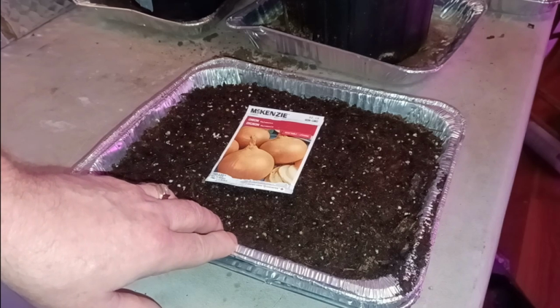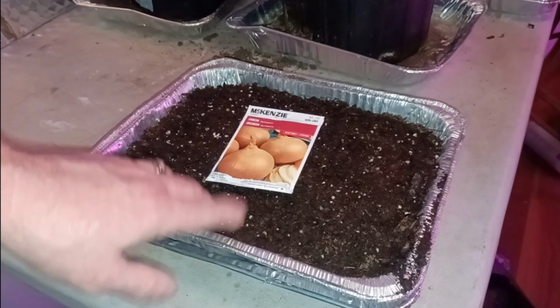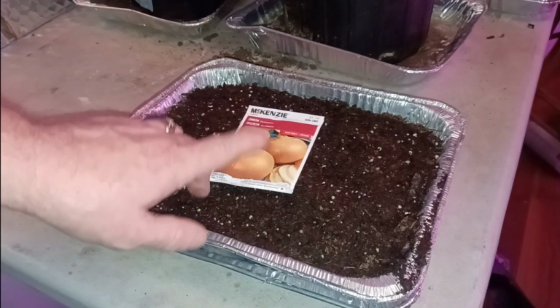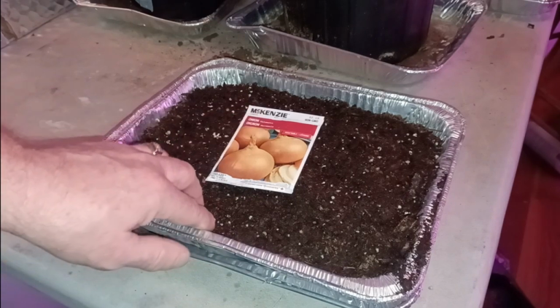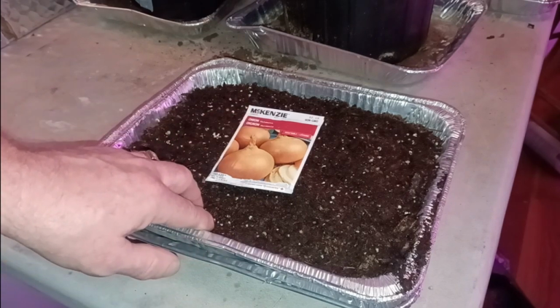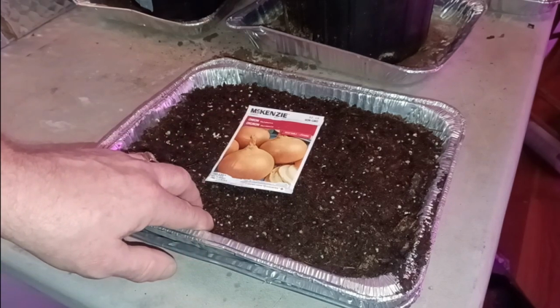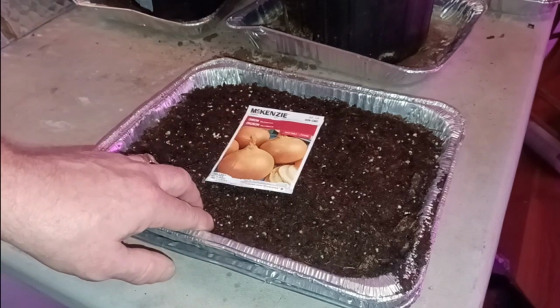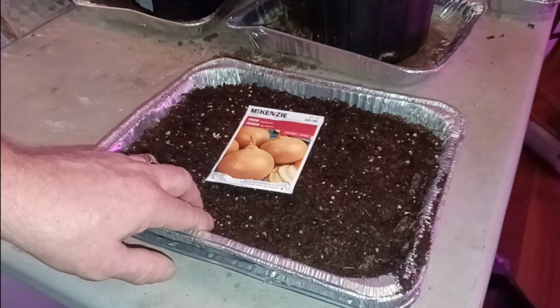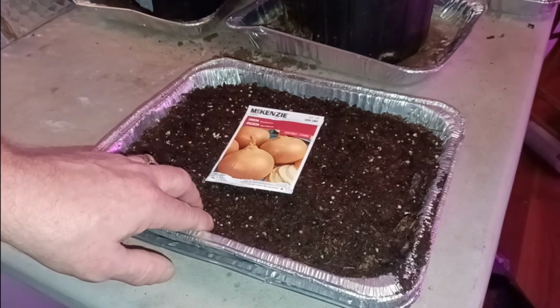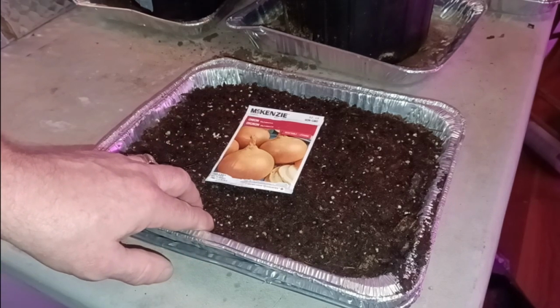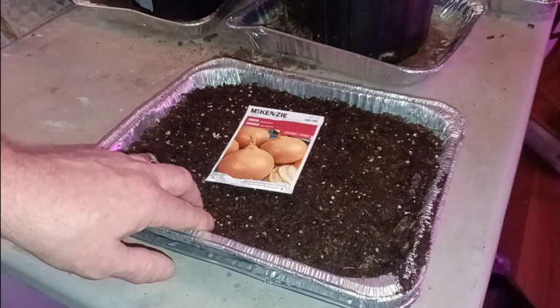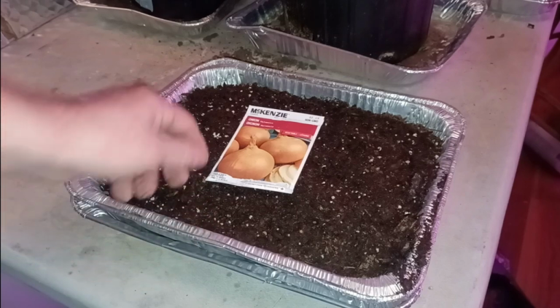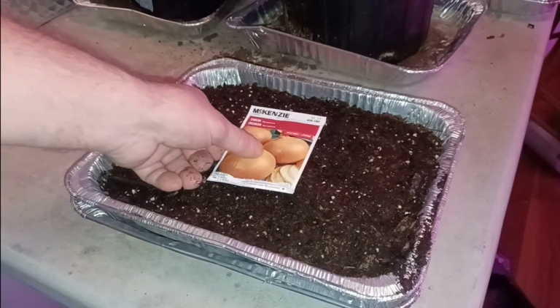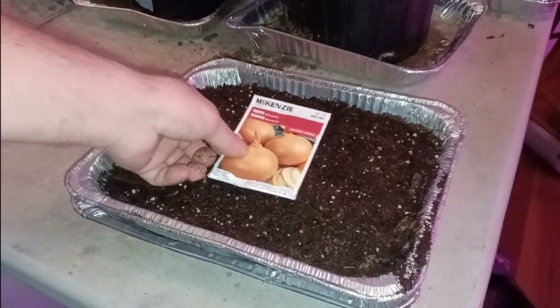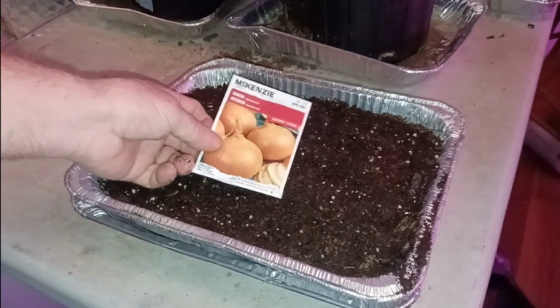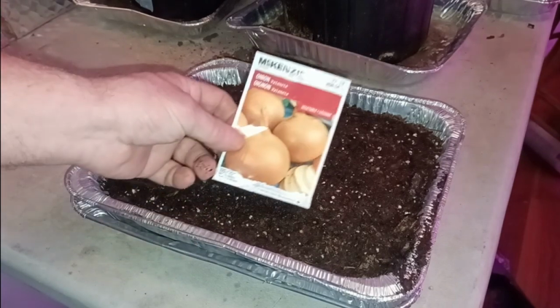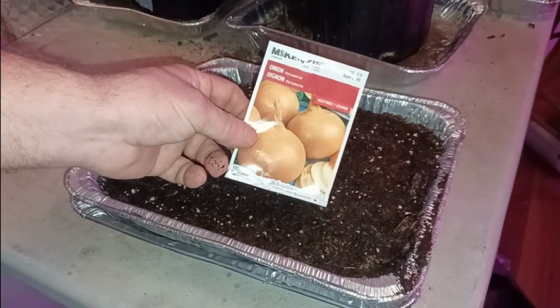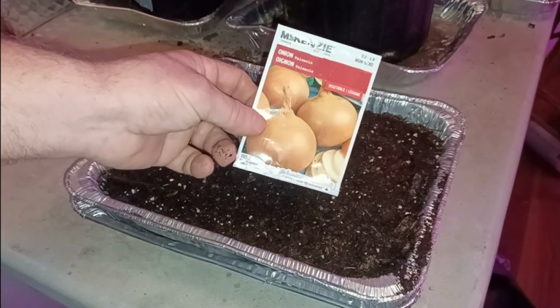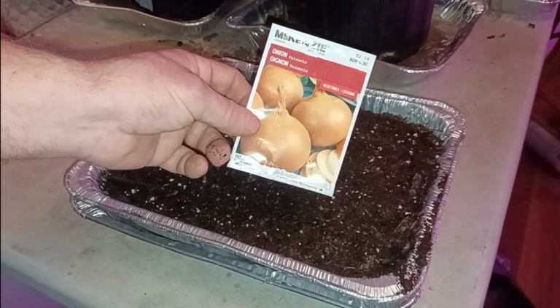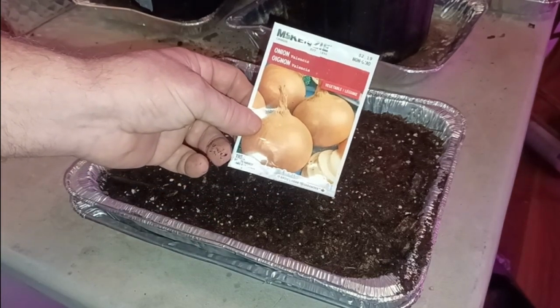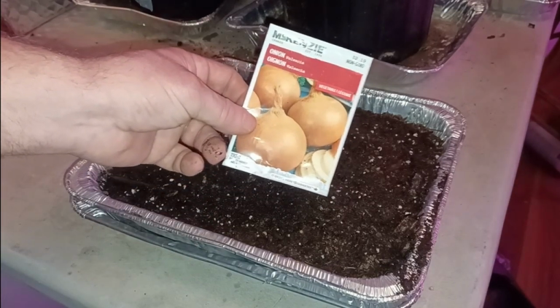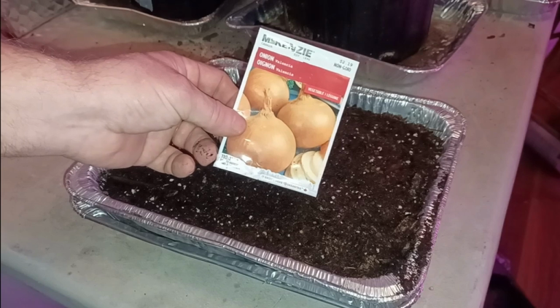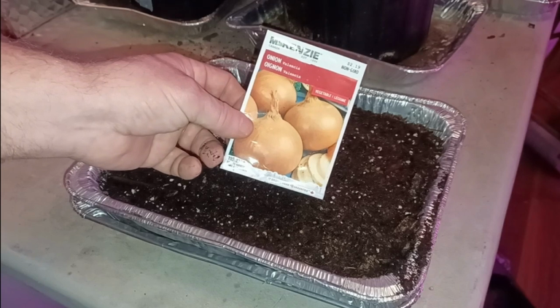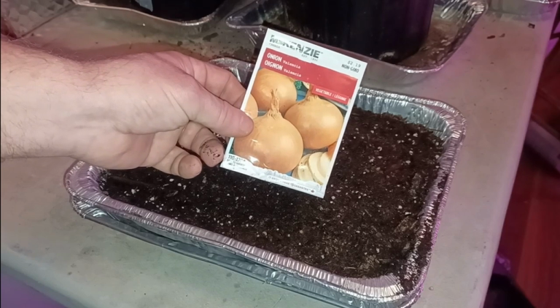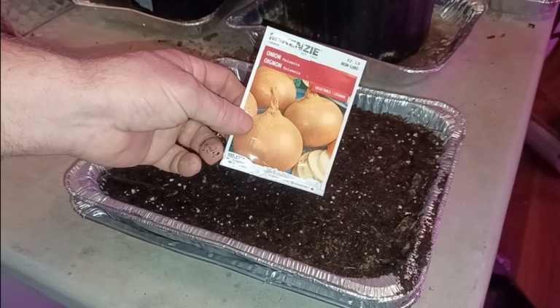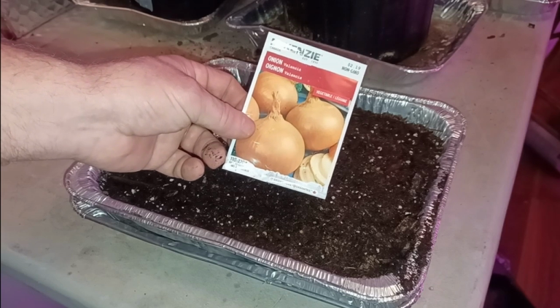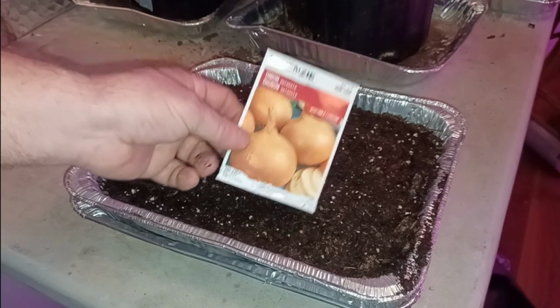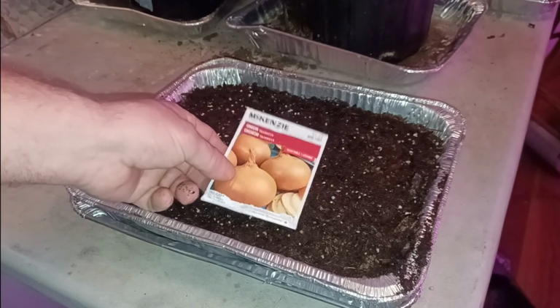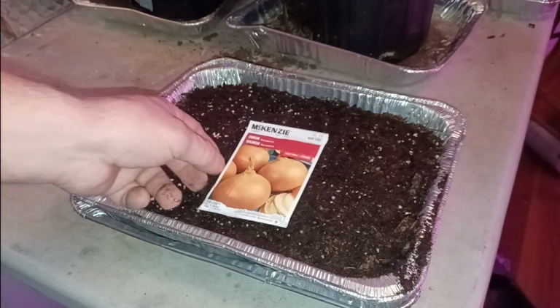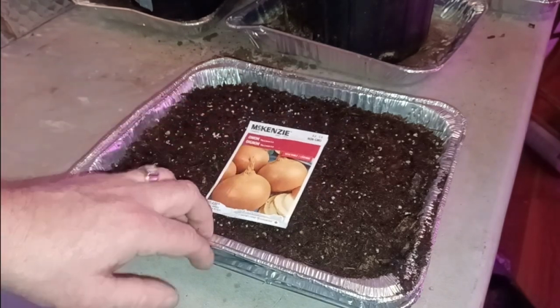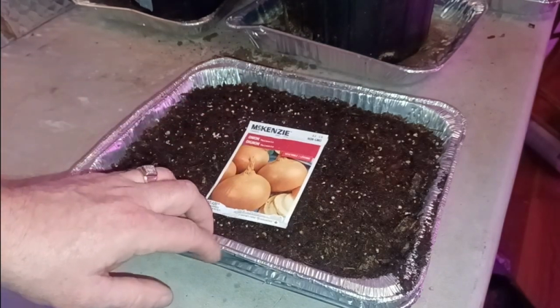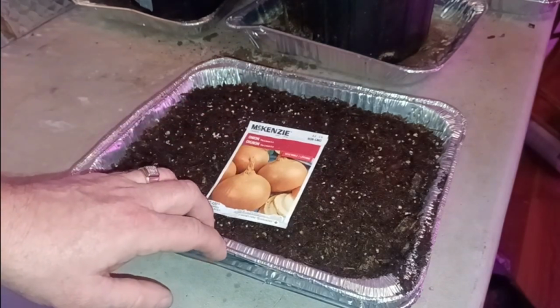I was hoping to get some Walla Walla onion seeds, but when I went to the store today the only variety available were these Valencia onion seeds, which are listed as grows well in short to long day conditions. Since I want to get my onions started I'm going to give them a try.